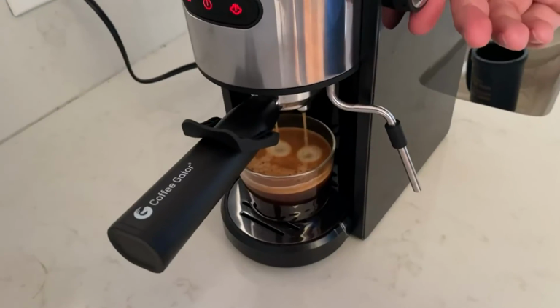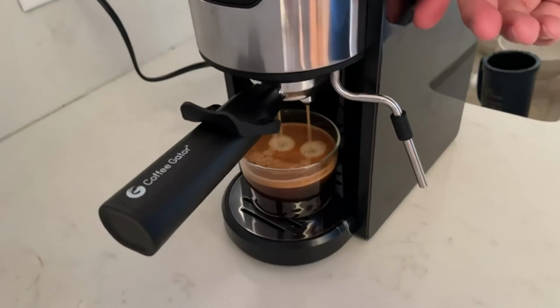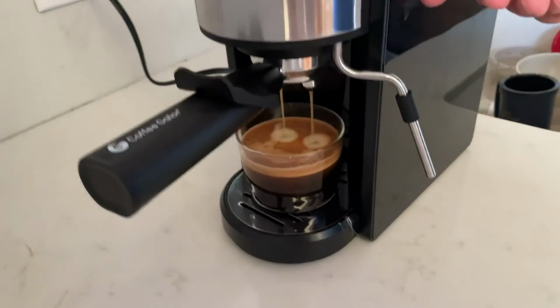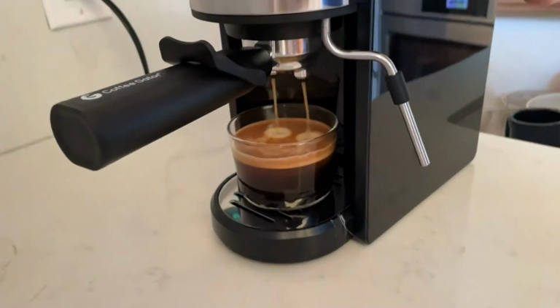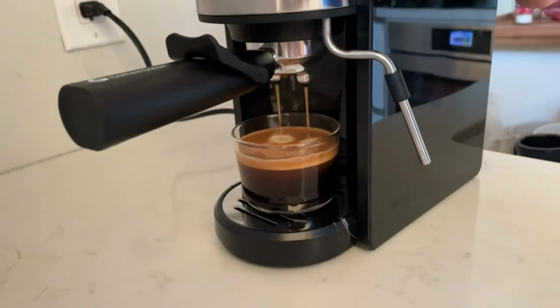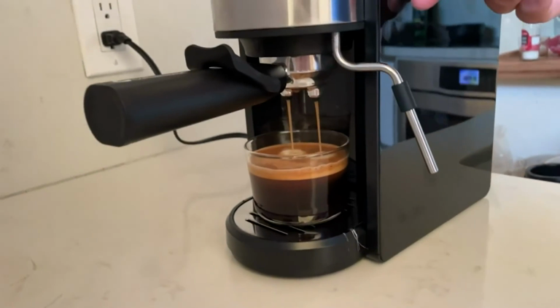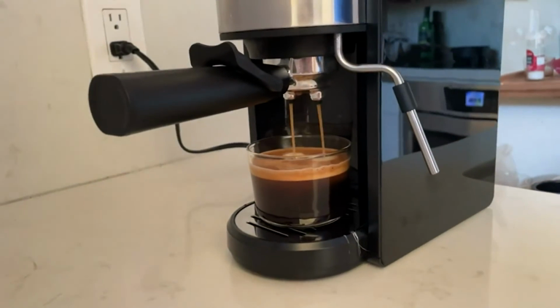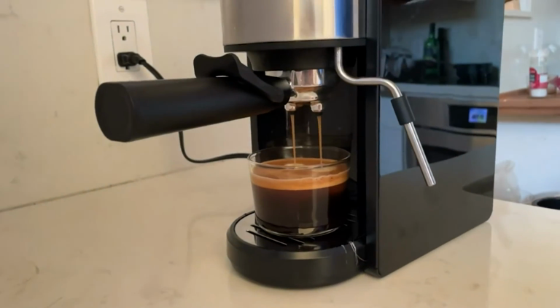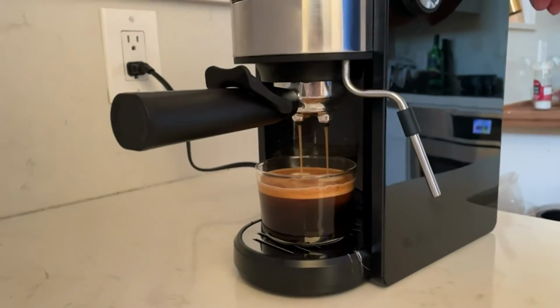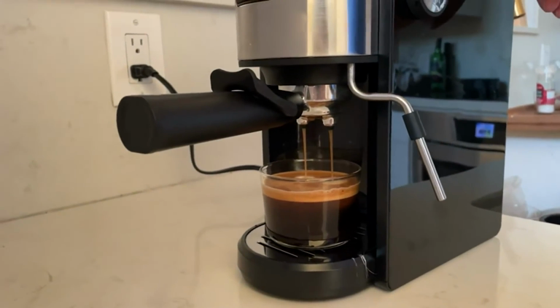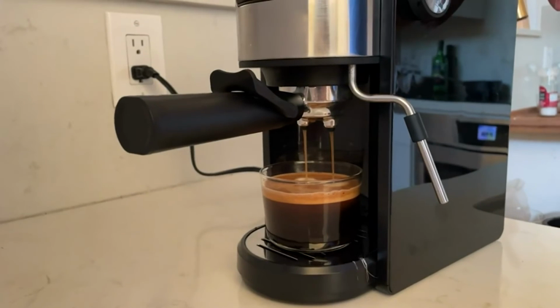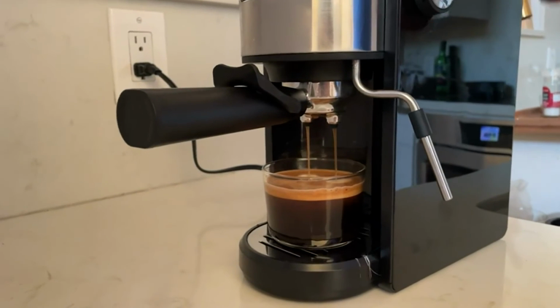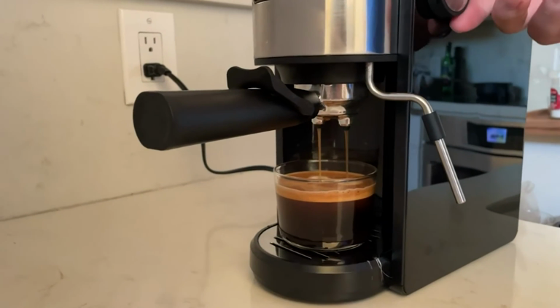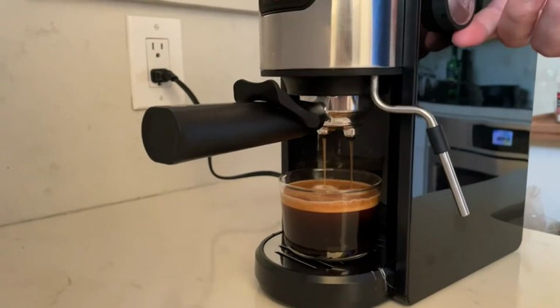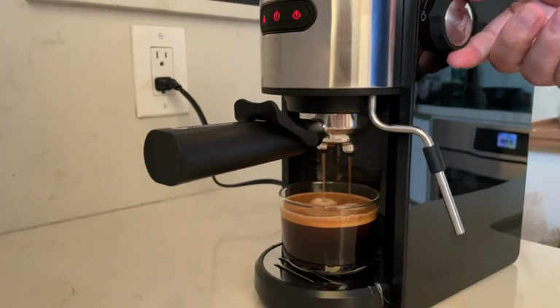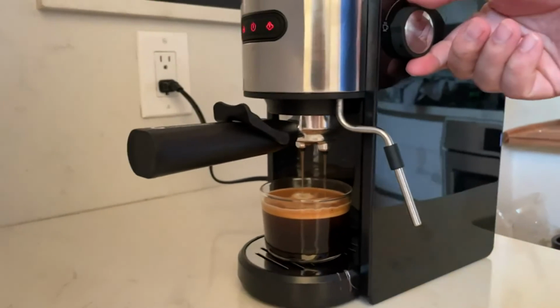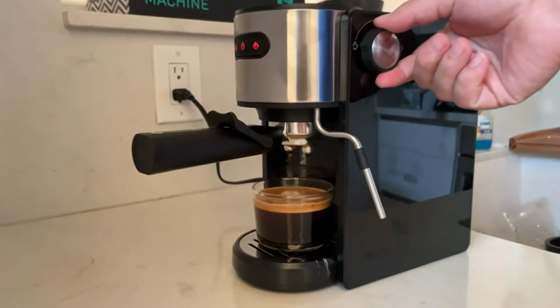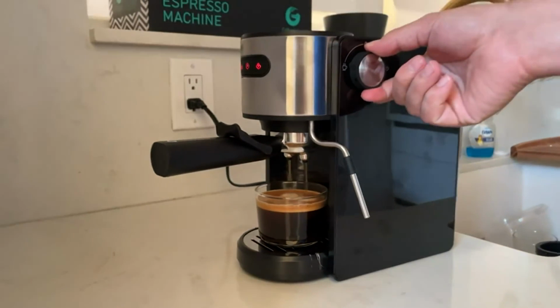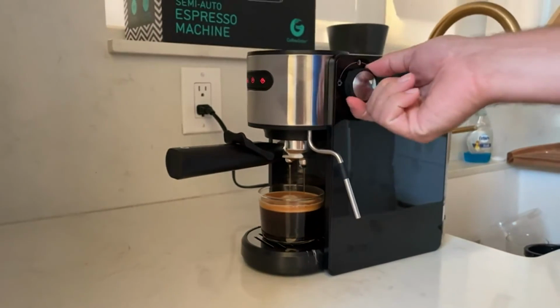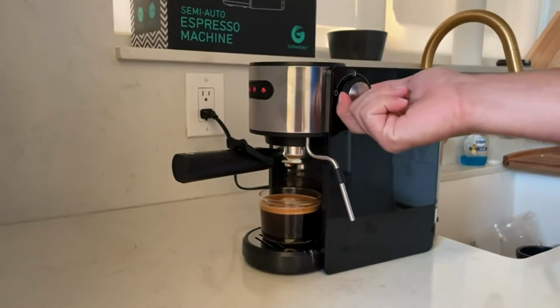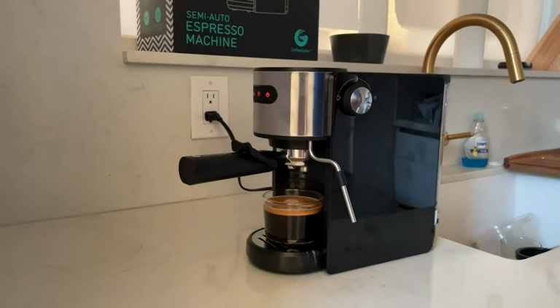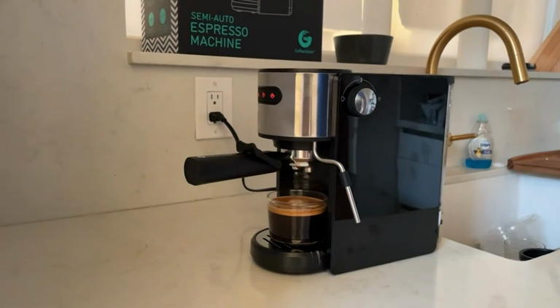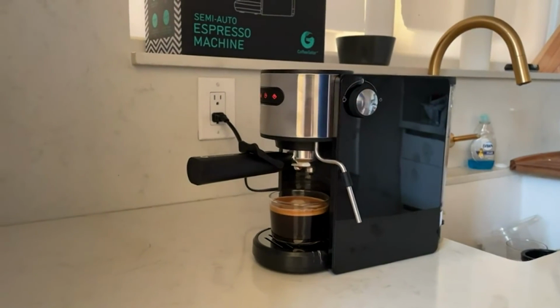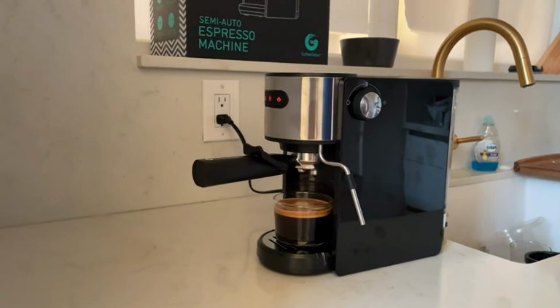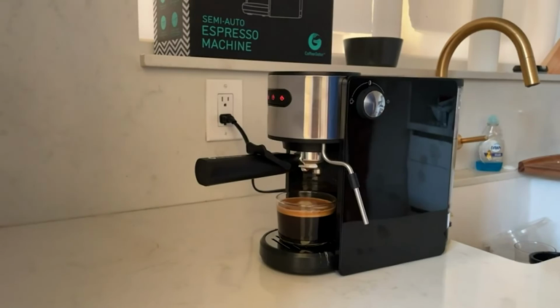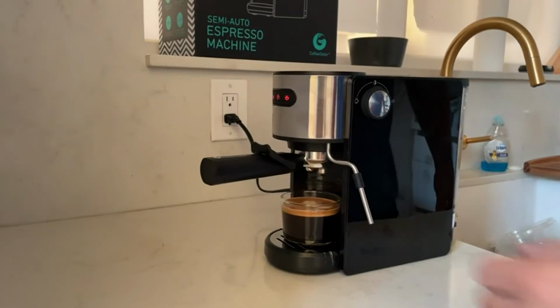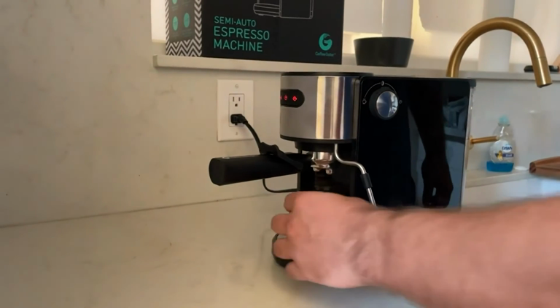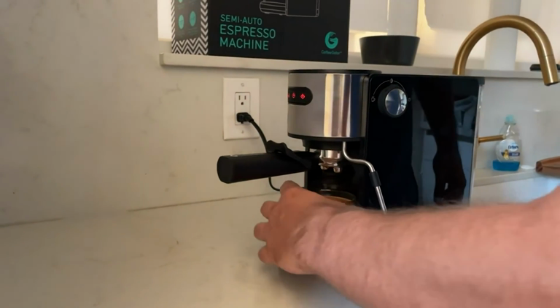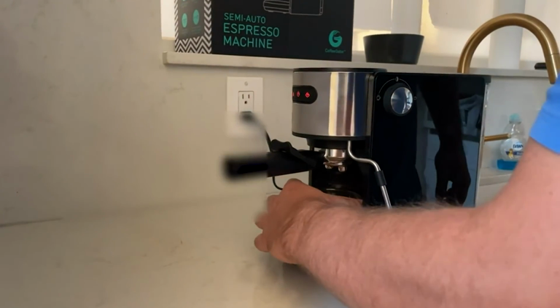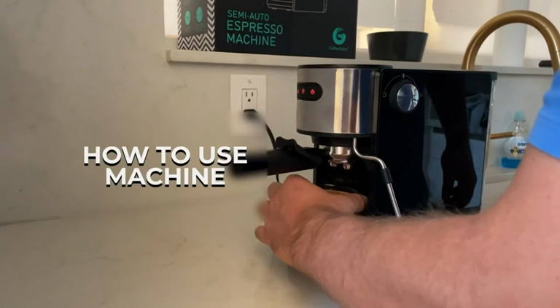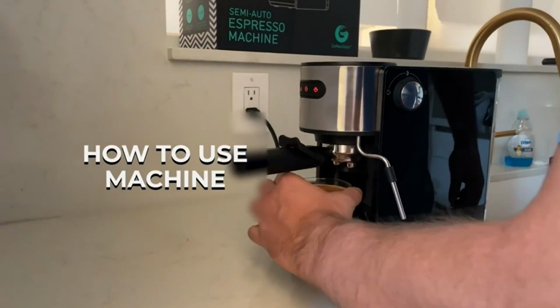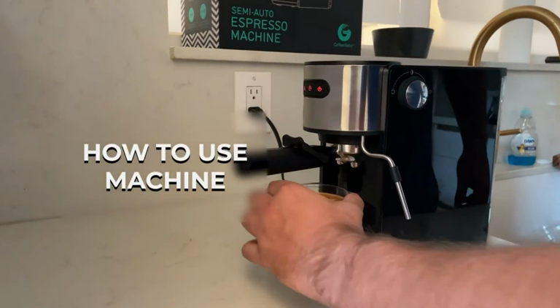It stopped flowing, or stopped automatically. So now we take it back to standby. And now you're ready to enjoy your coffee. Watch out — it's hot!